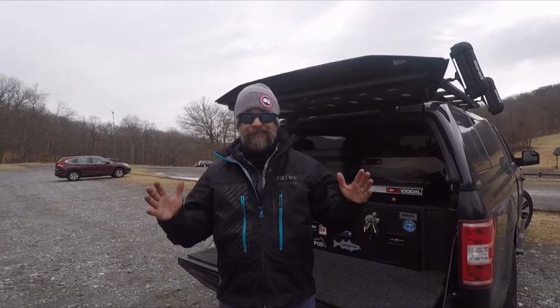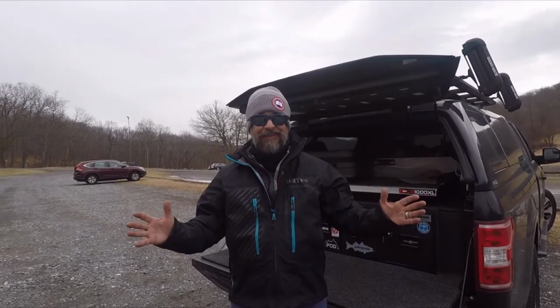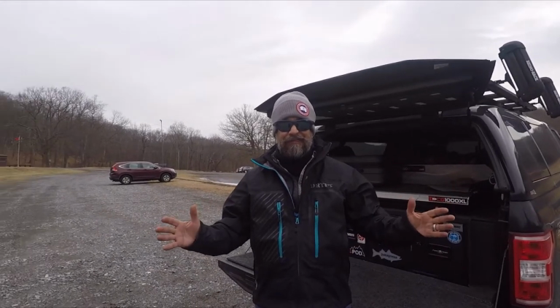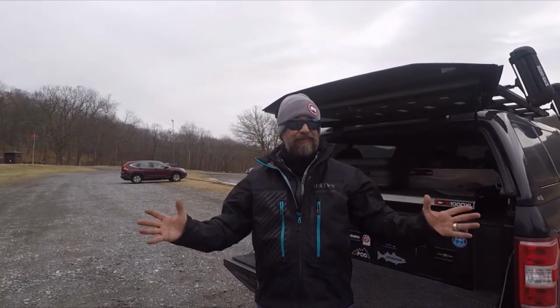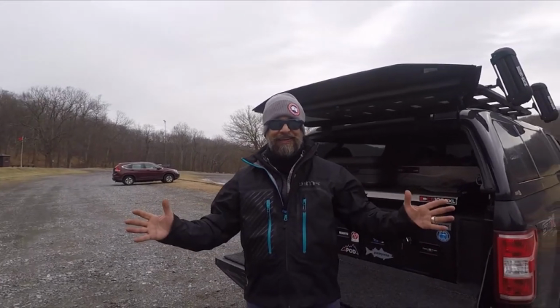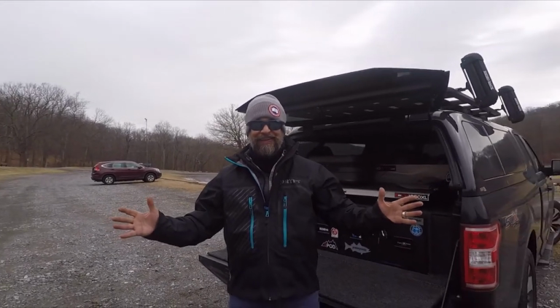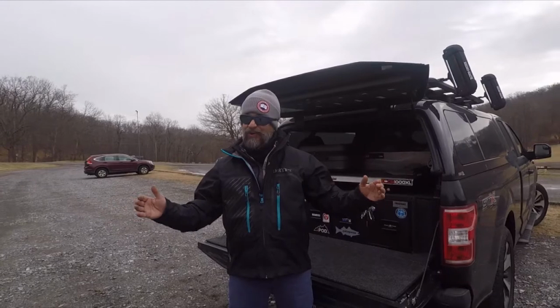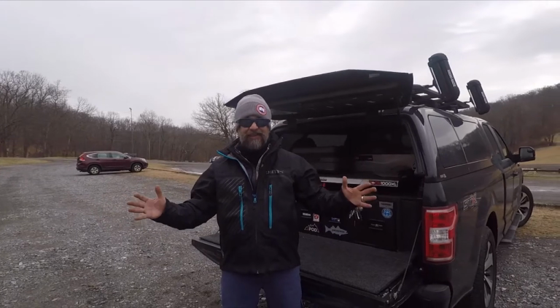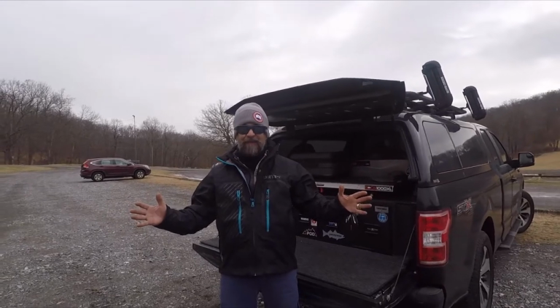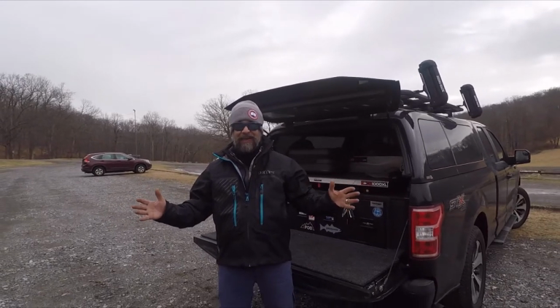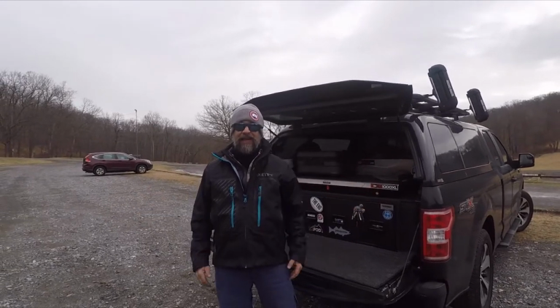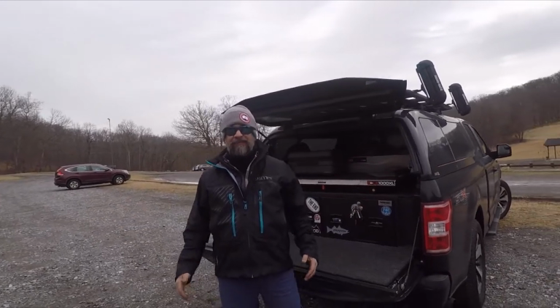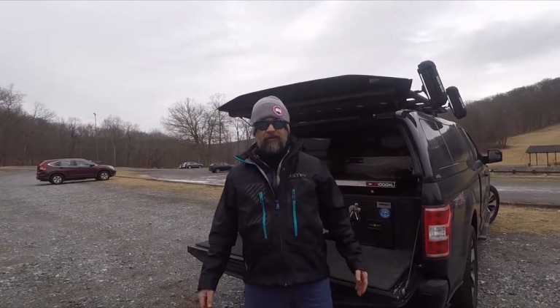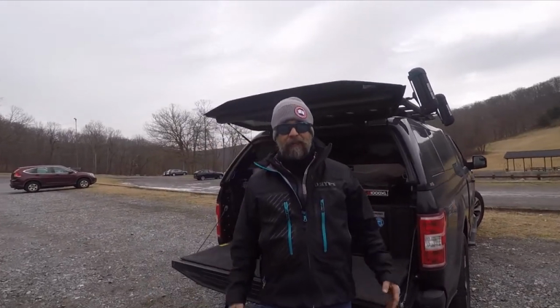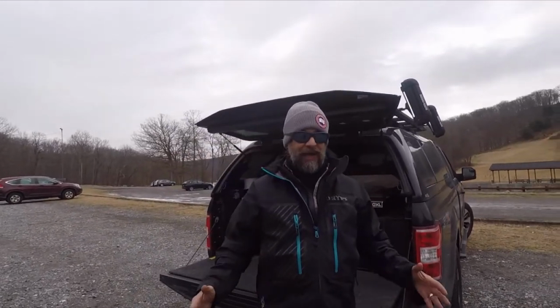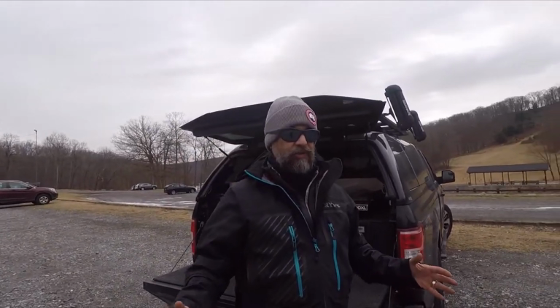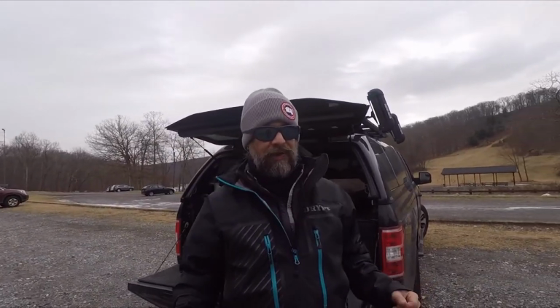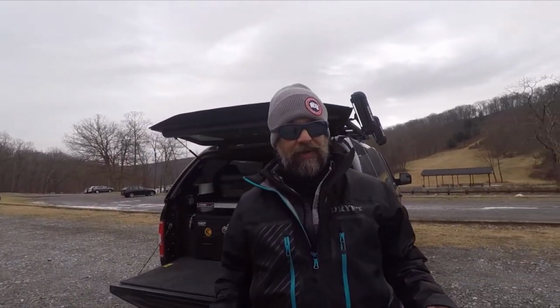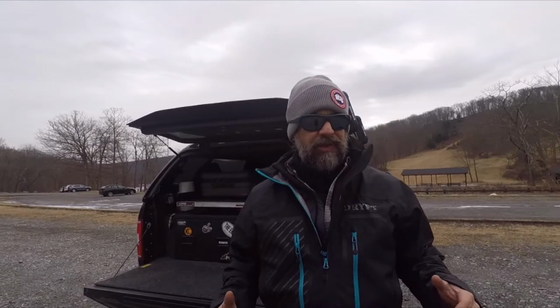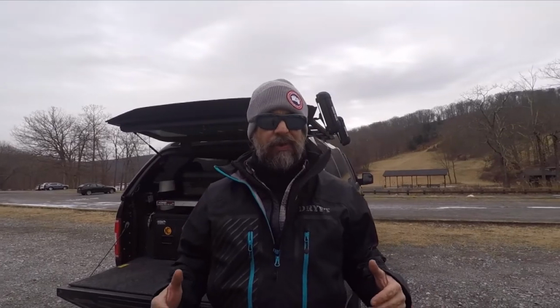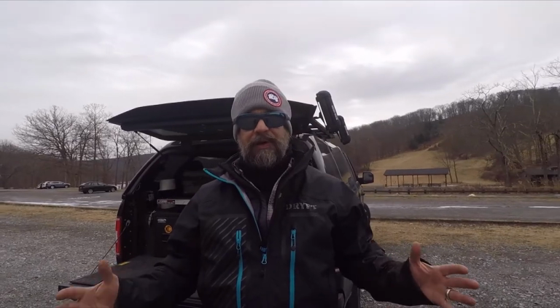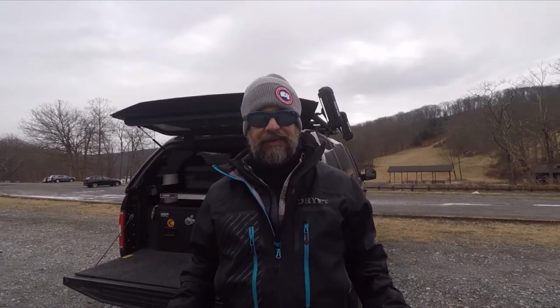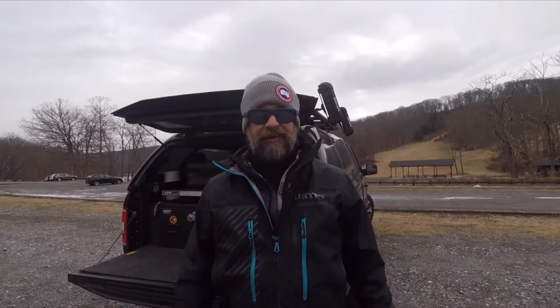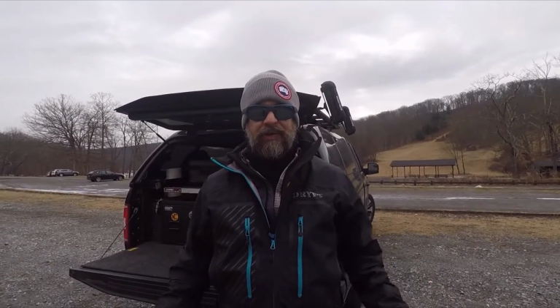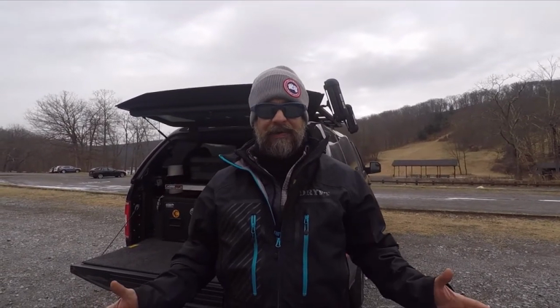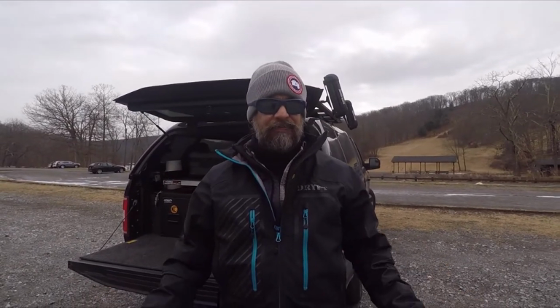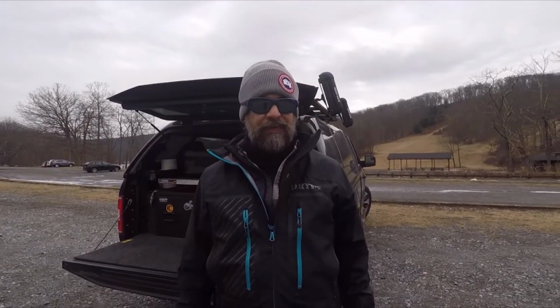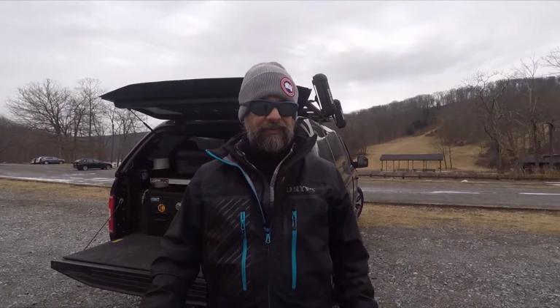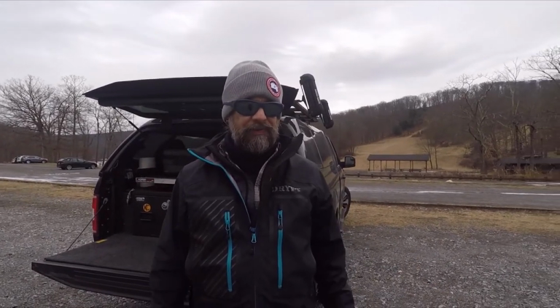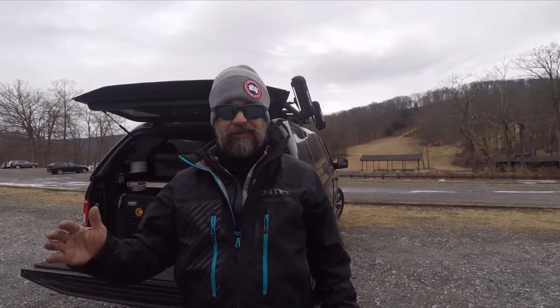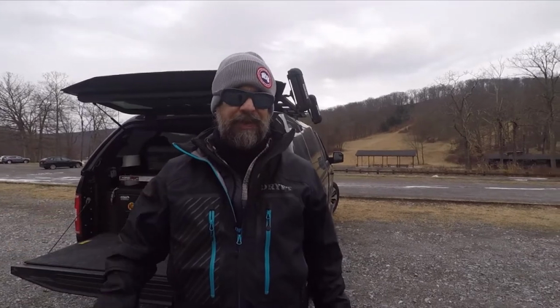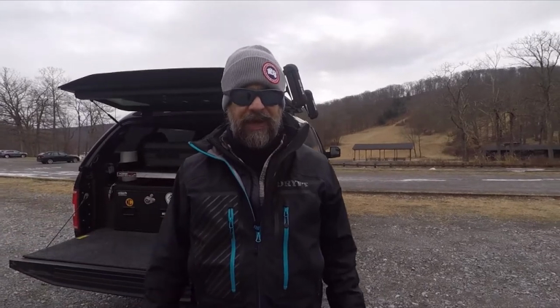Hey guys, Mr. Poseidon here once again. I'm back — I haven't done a video in a while, but I had to do a video. These are the winter months here. I'm a big surf fisherman, I love surf fishing. You'll always catch me out on the island.